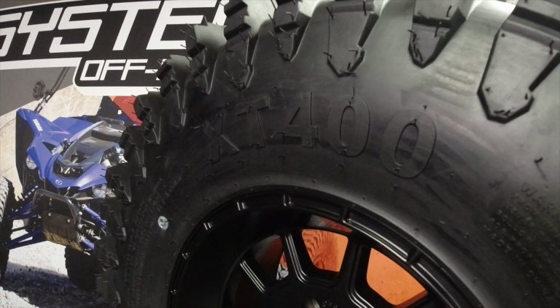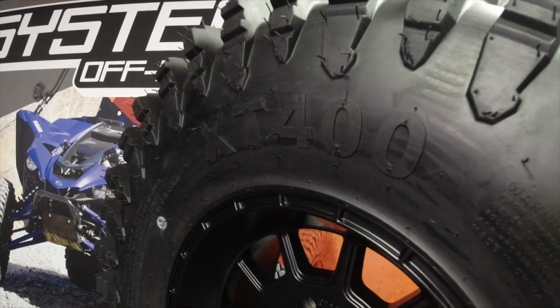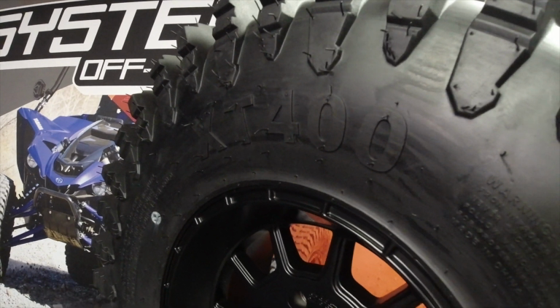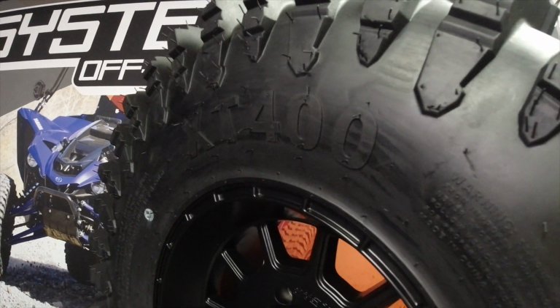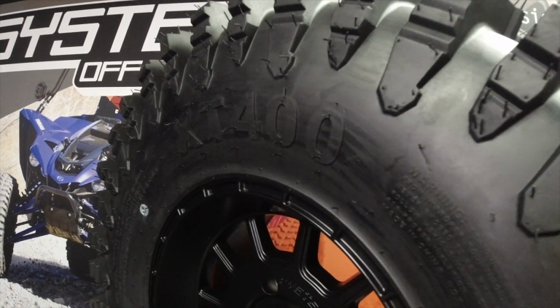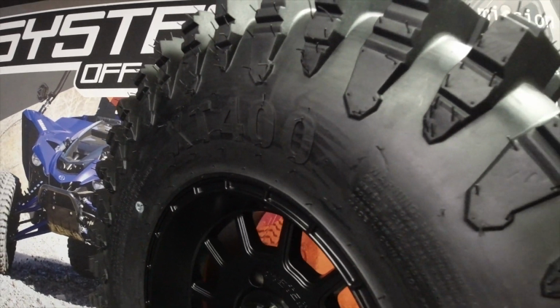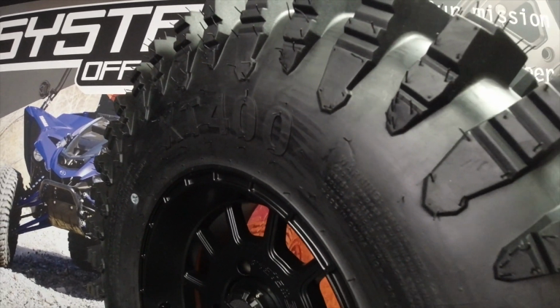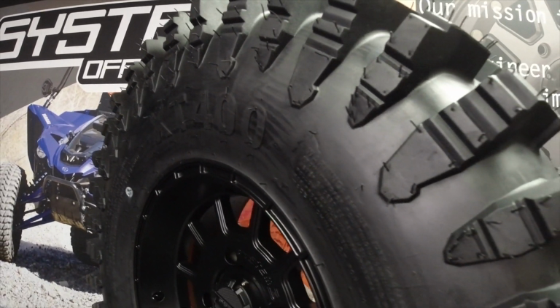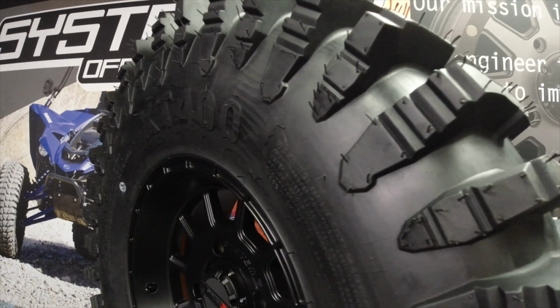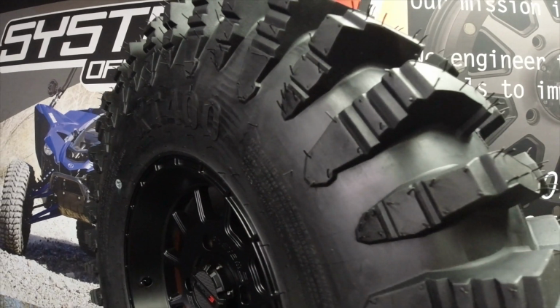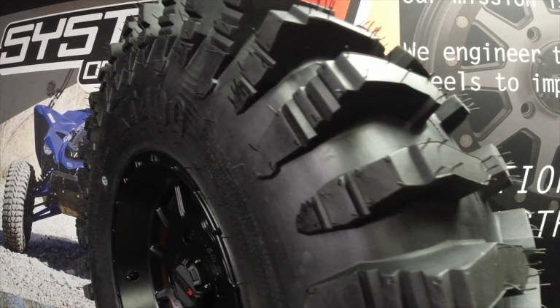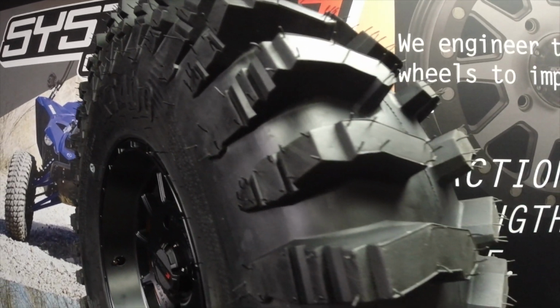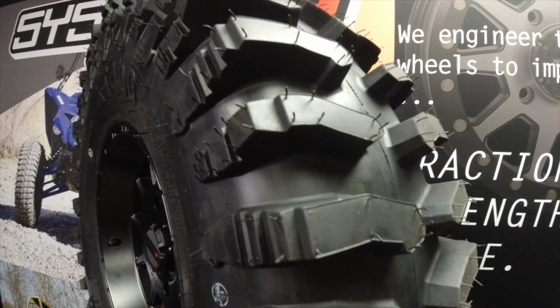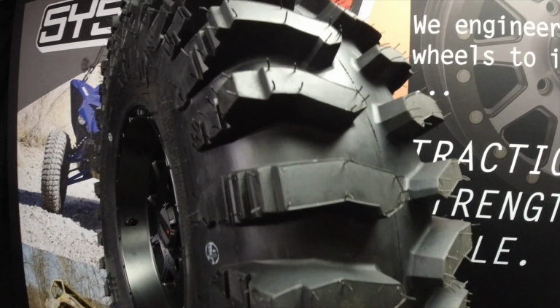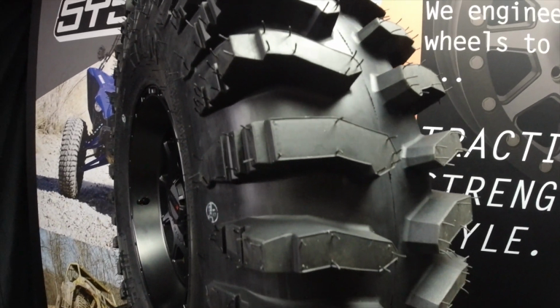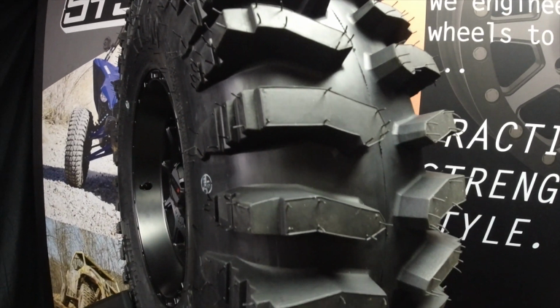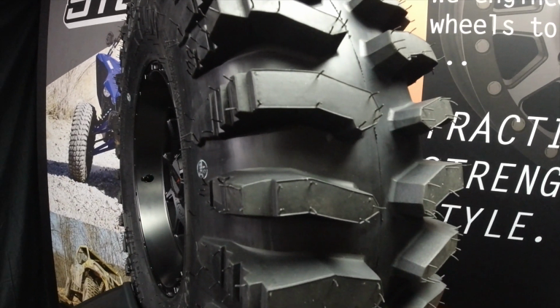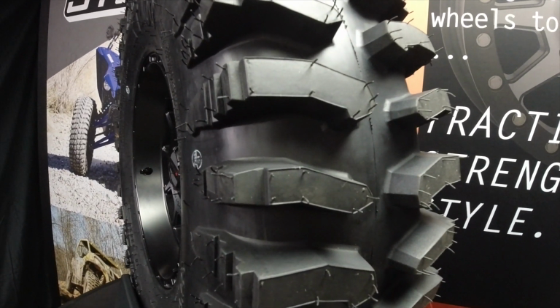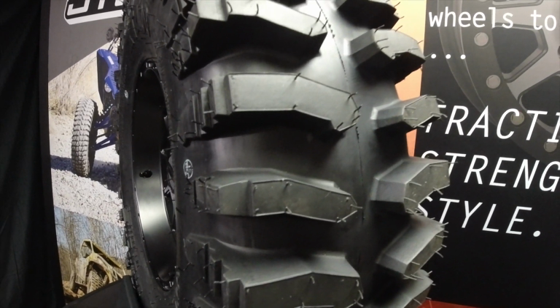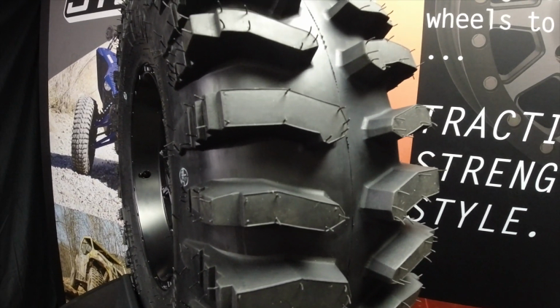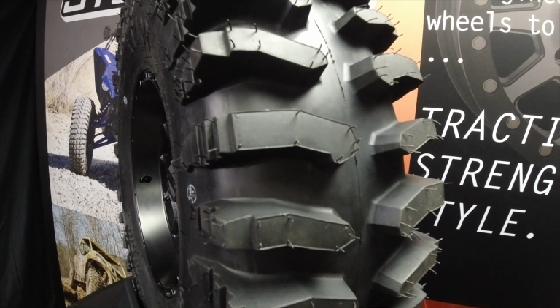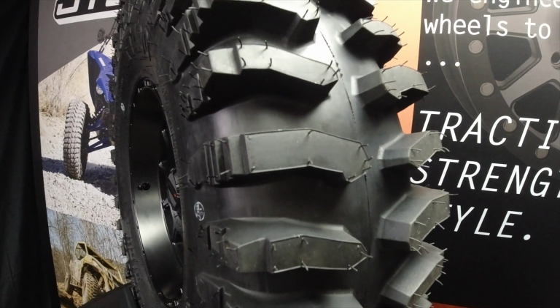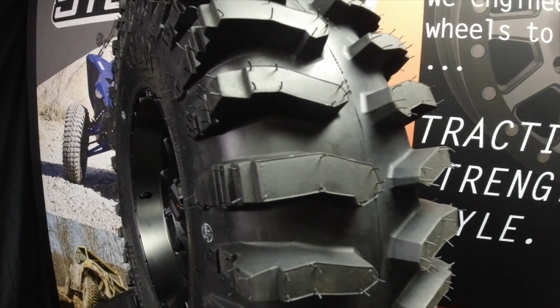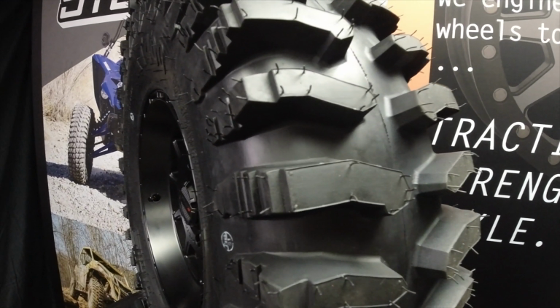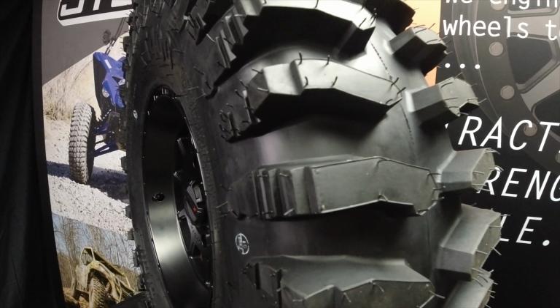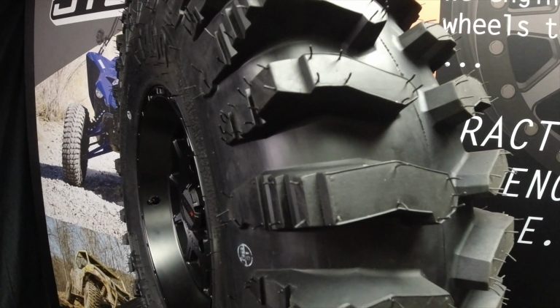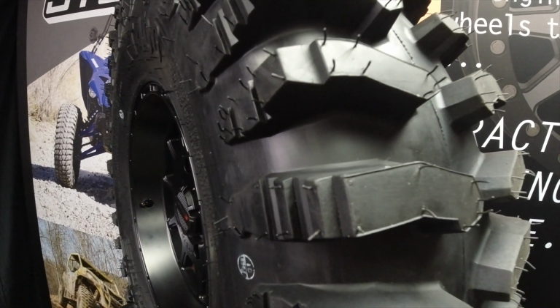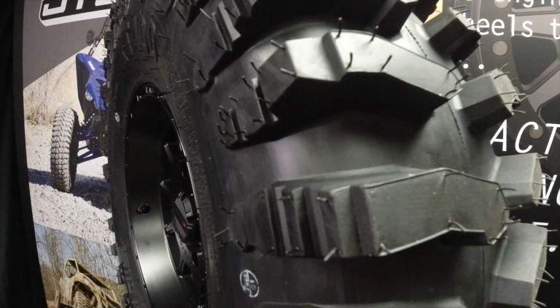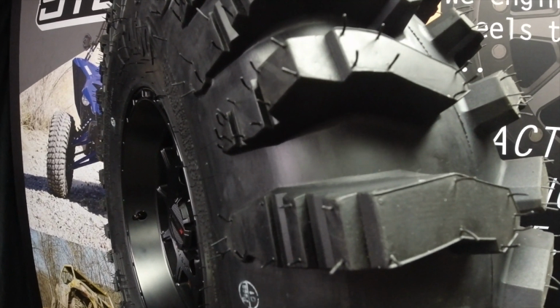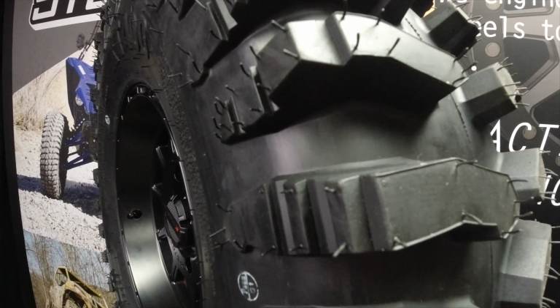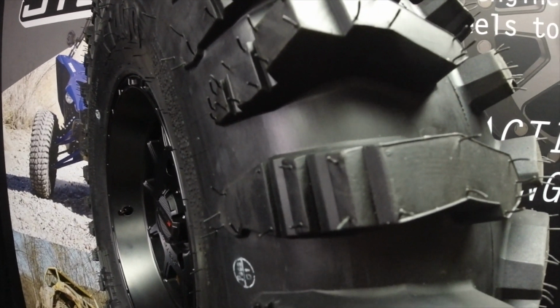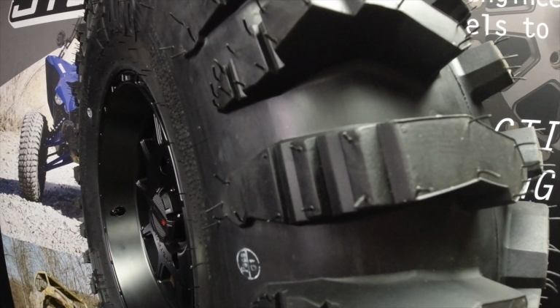This here is the XT400, XT standing for Extreme Trail. Tread depth ranges from one and a quarter to one and a half inches on the 27 to 32 inch tire sizes, and two inches deep on the 33 to 40 inch tires.